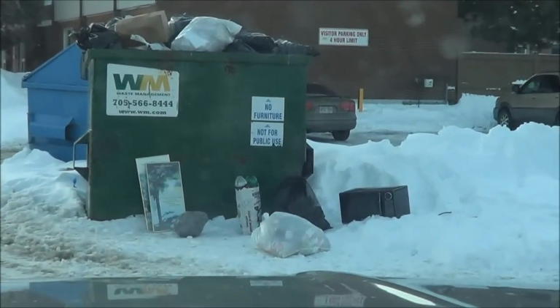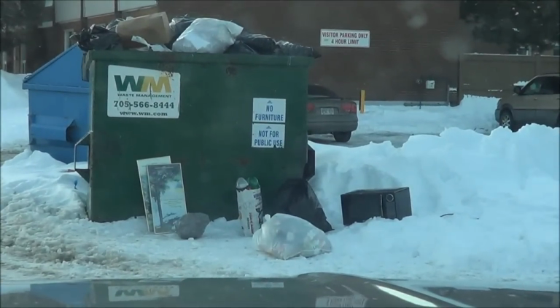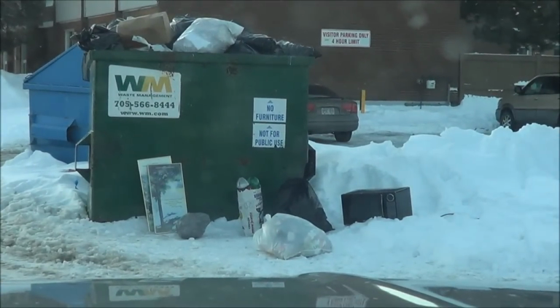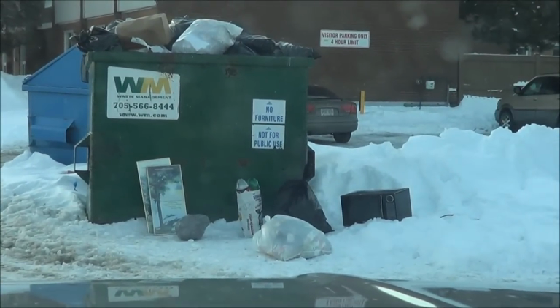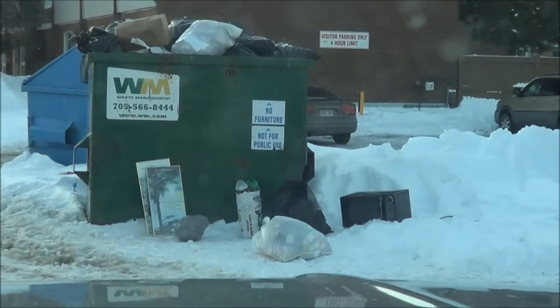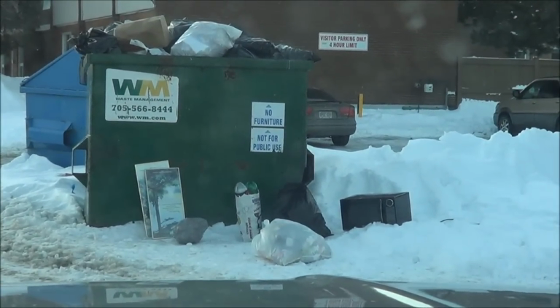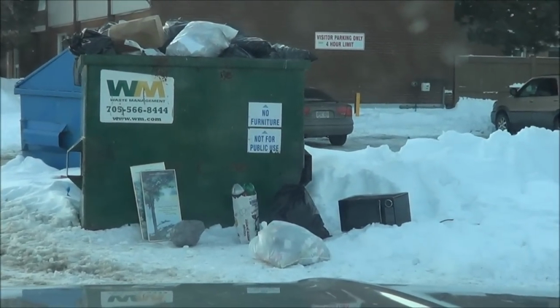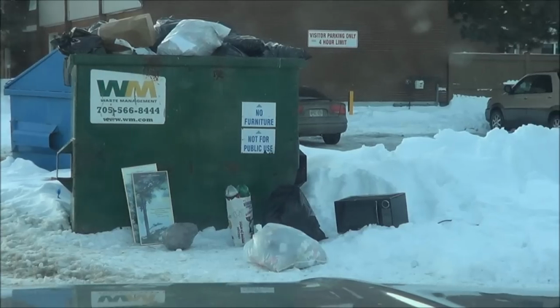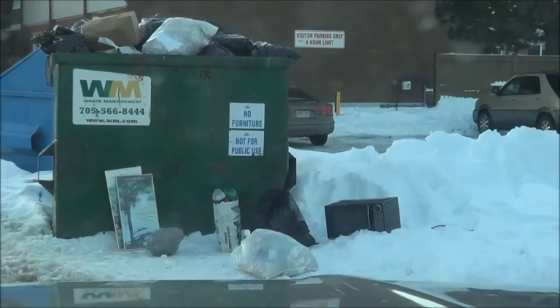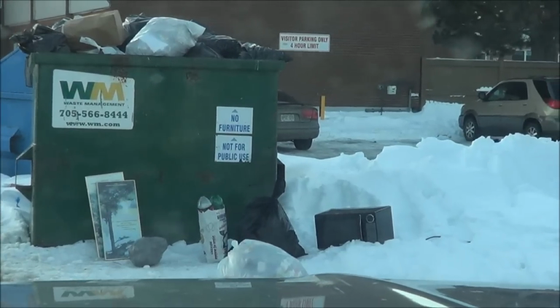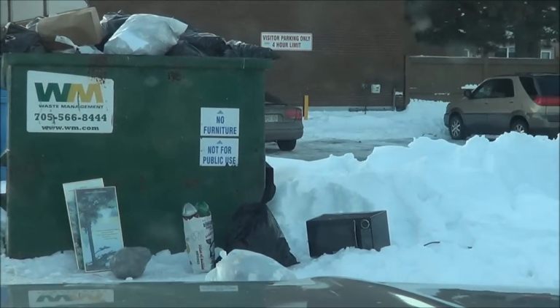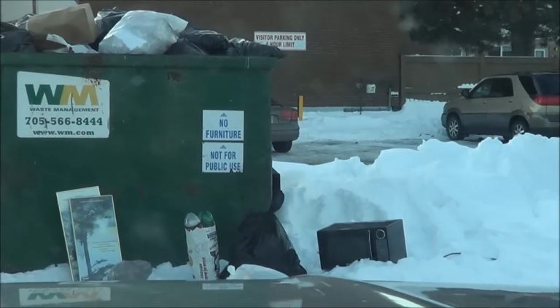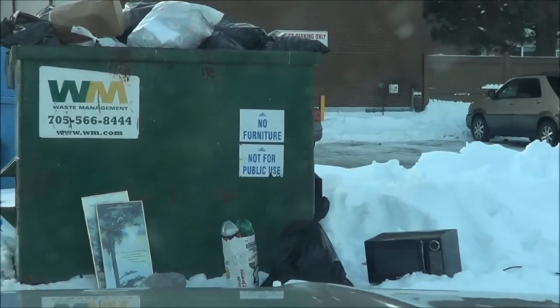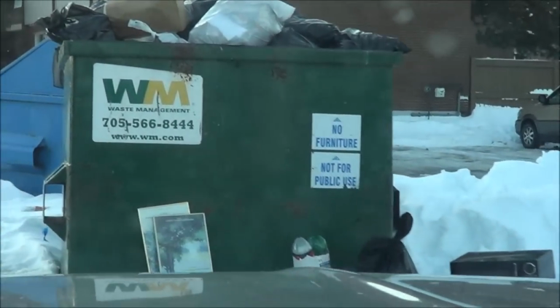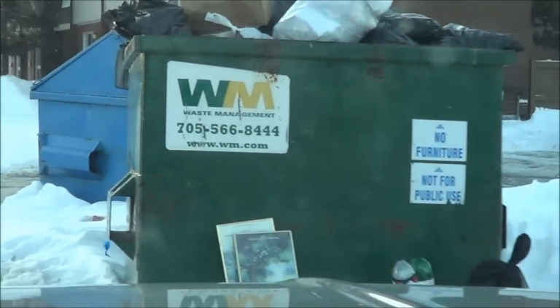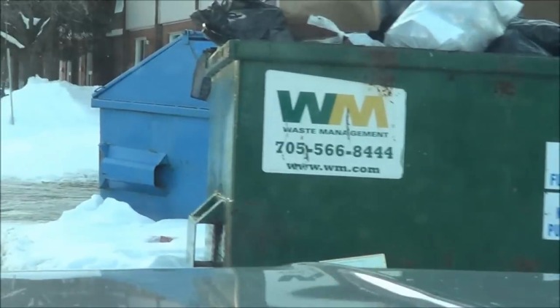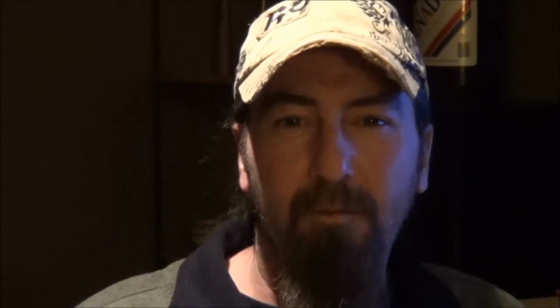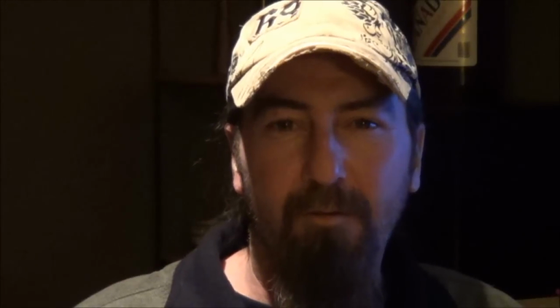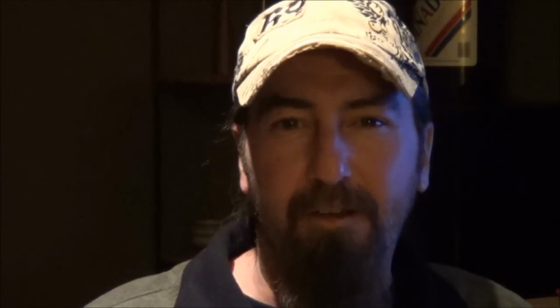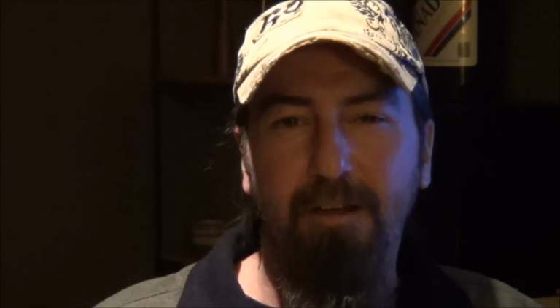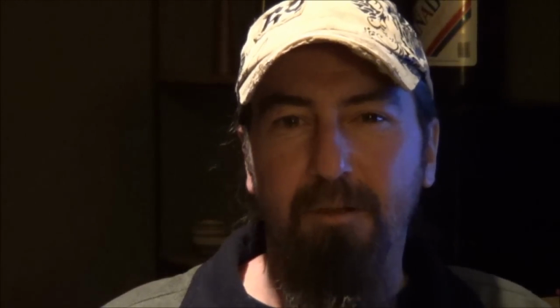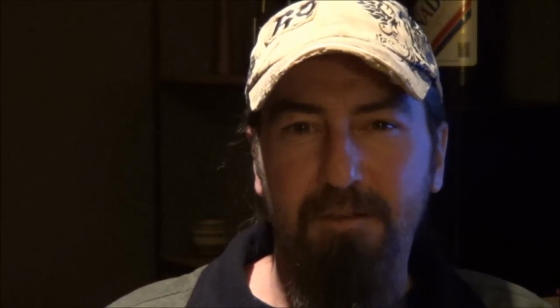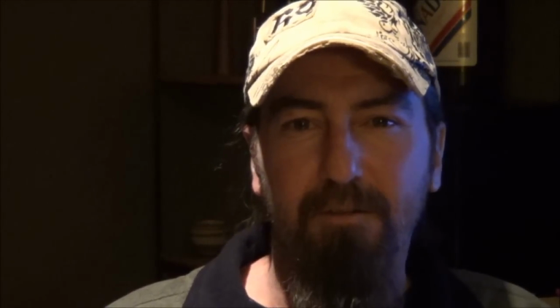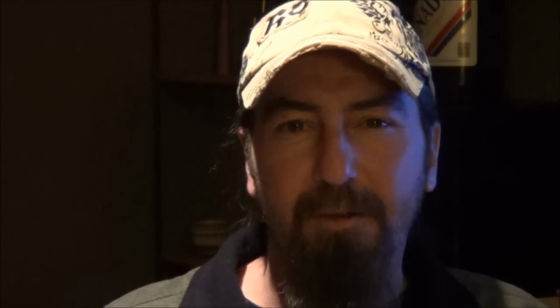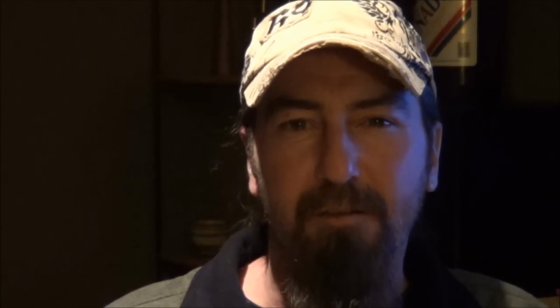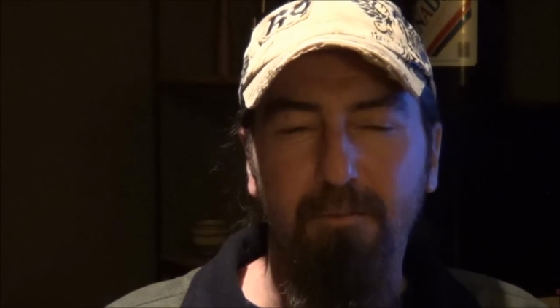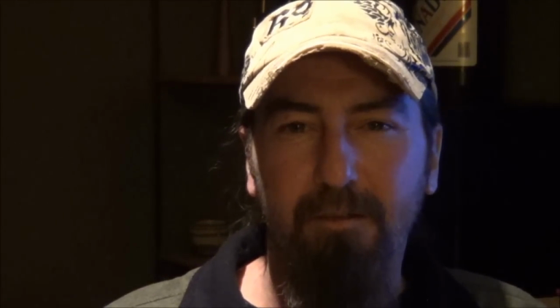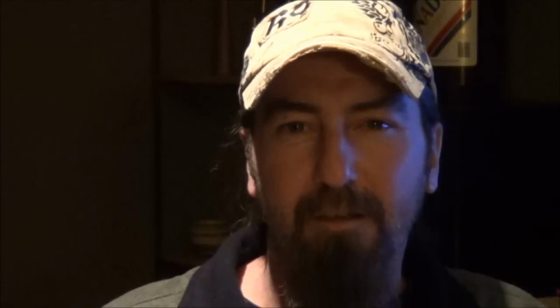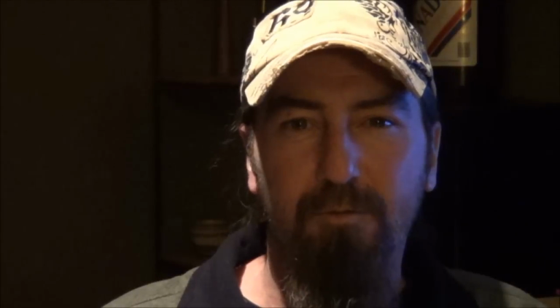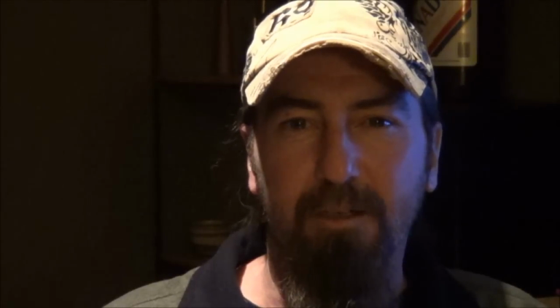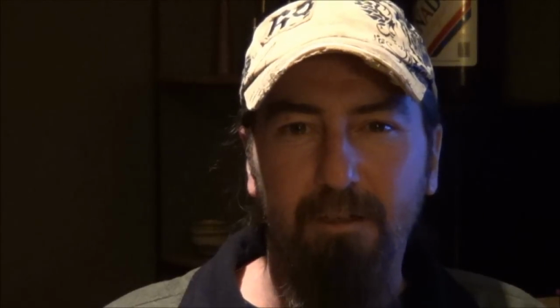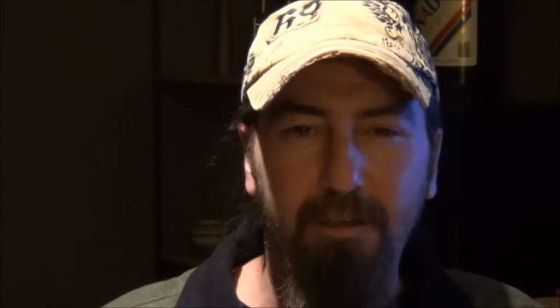Looks like a microwave to me. Okay, let's grab that. It hasn't been the best scrapping days lately, but at least we're still eating well.